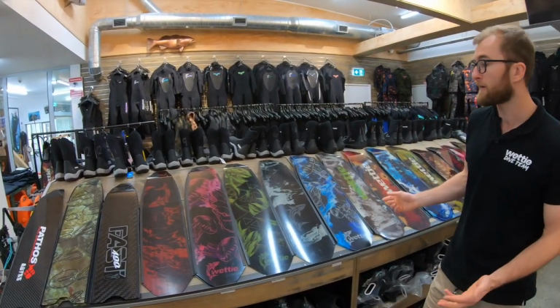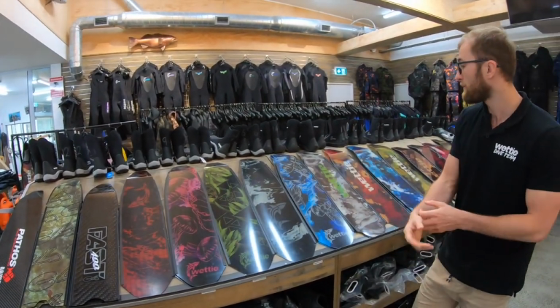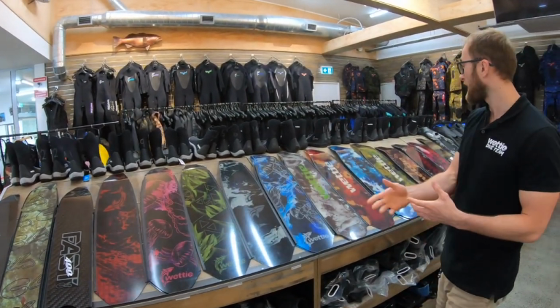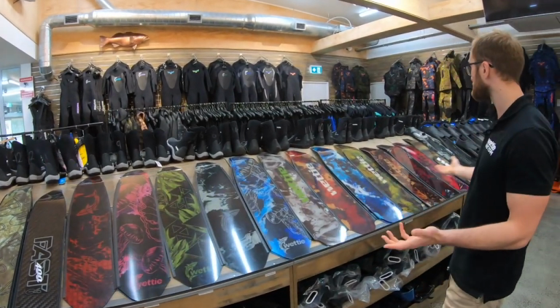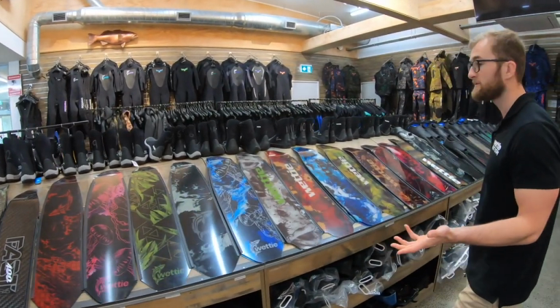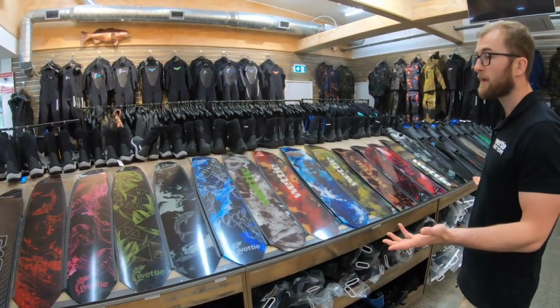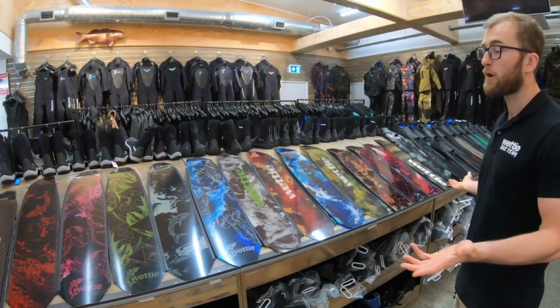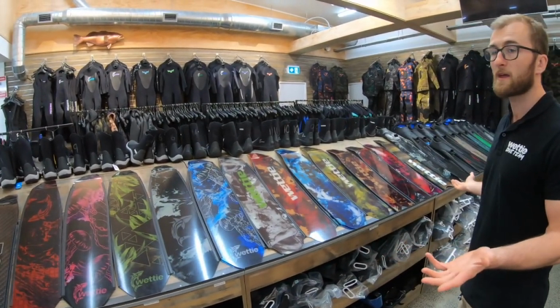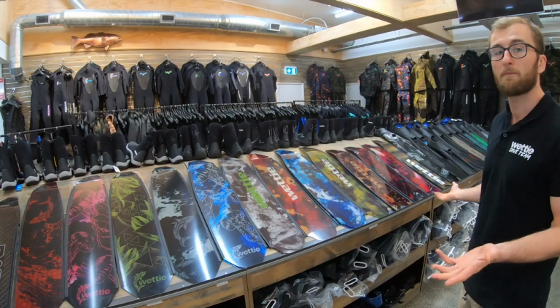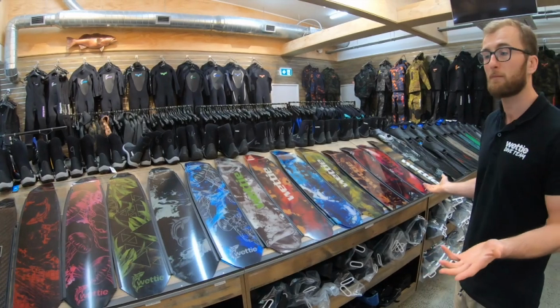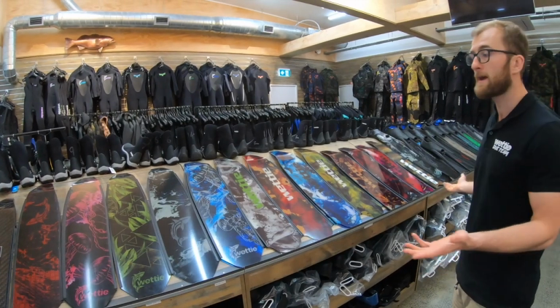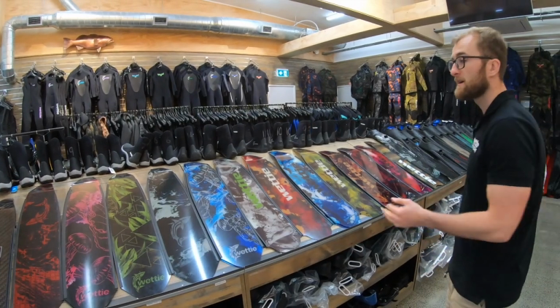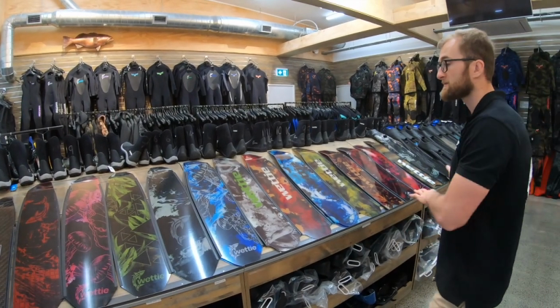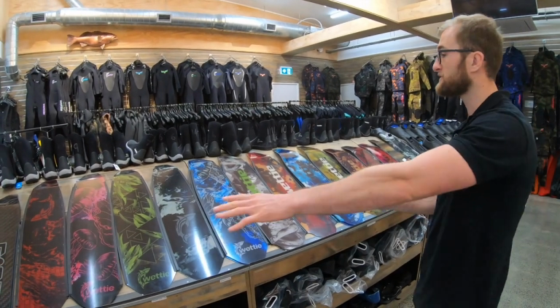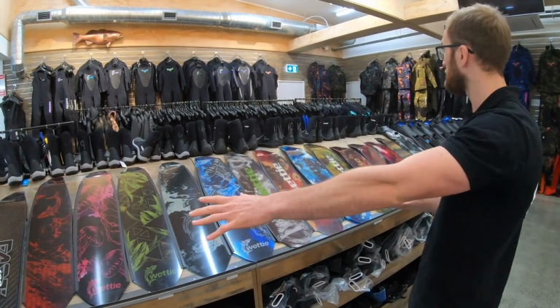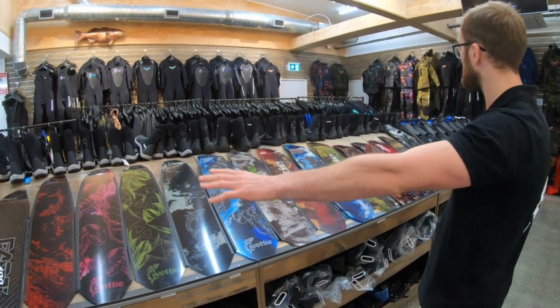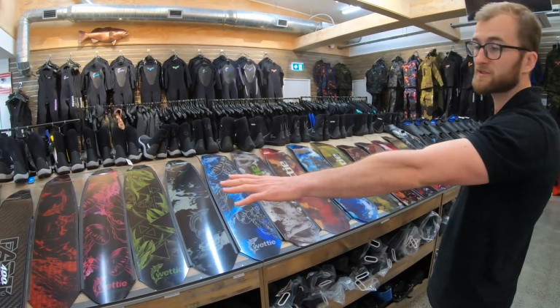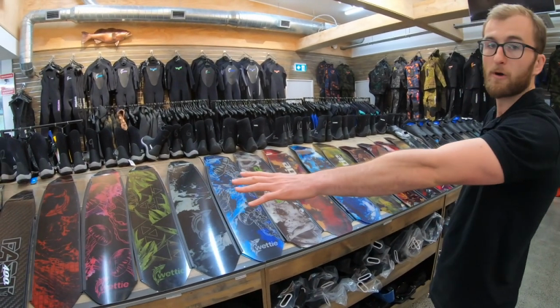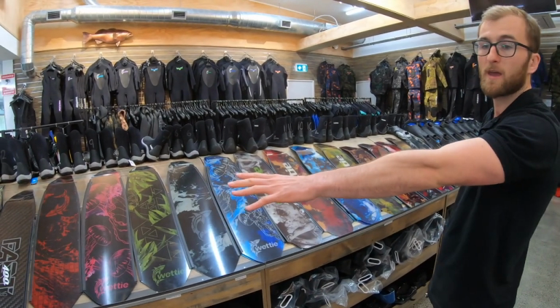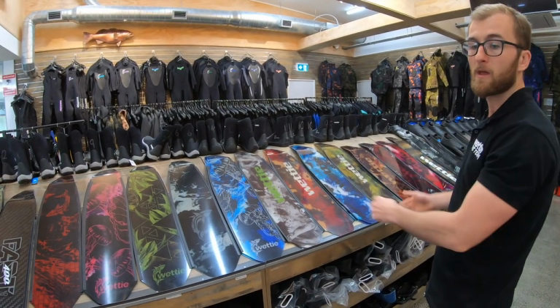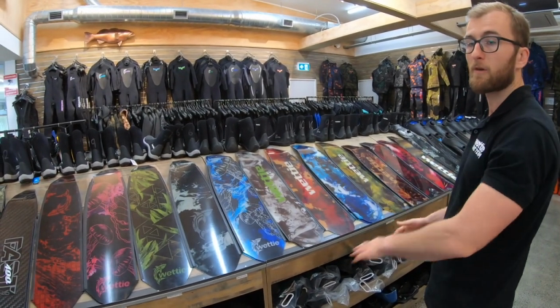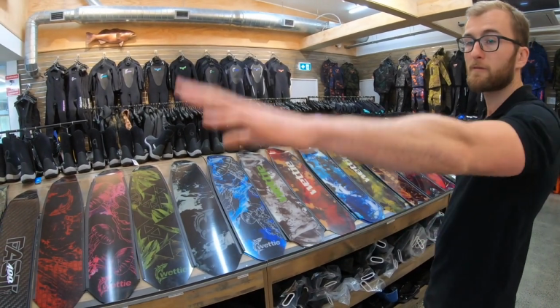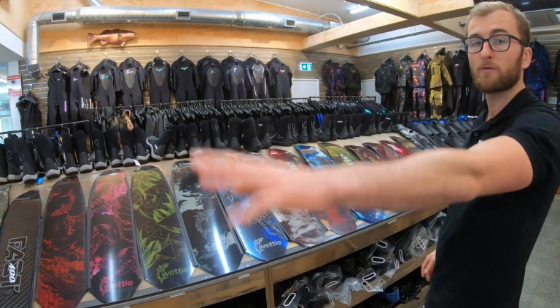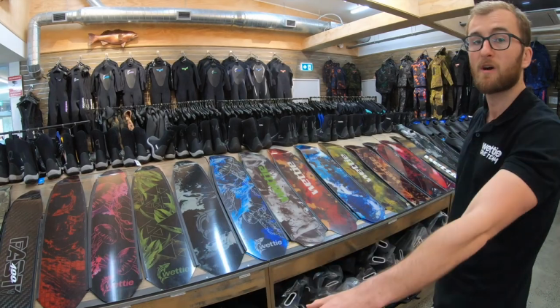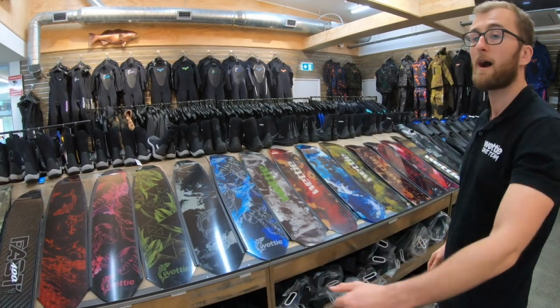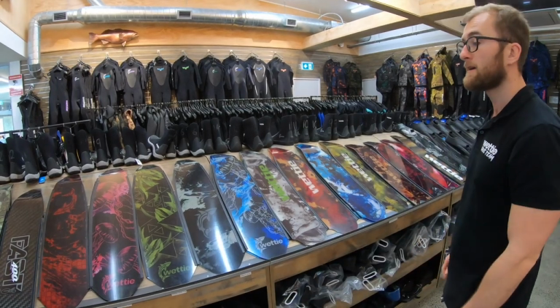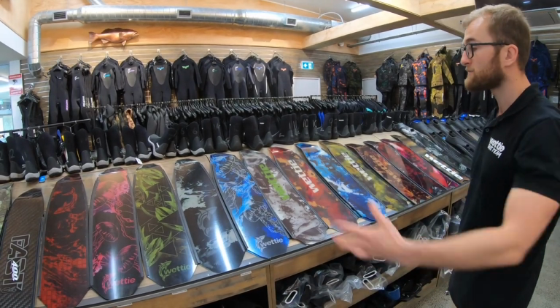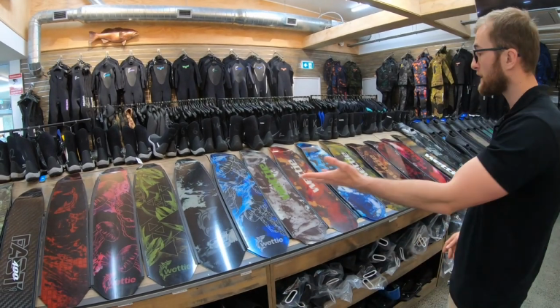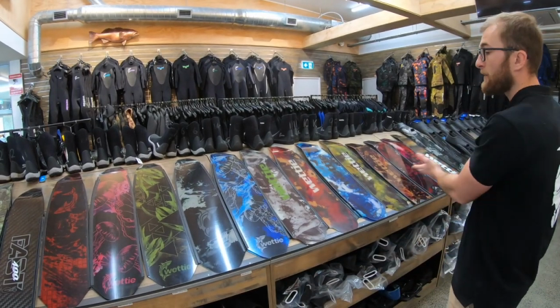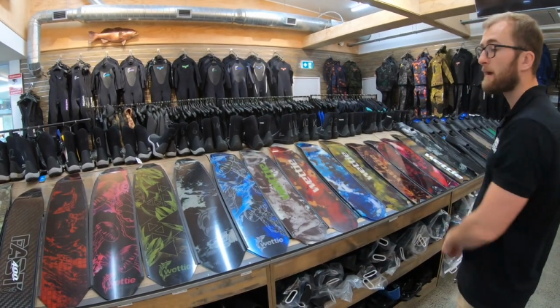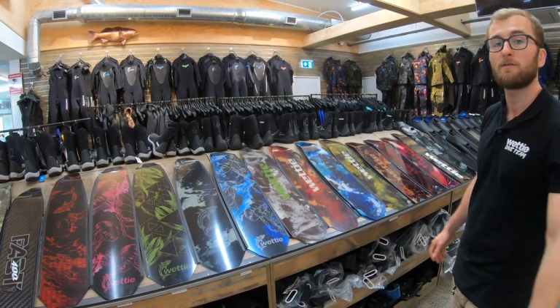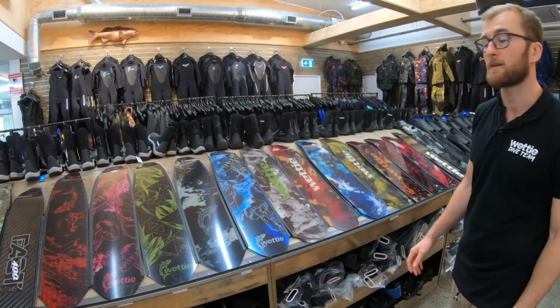That gives you a quick rundown of the different blades we have on offer. We have the largest range of composite and carbon fiber blades — not limited to just the models shown here. We have many different models from Dive R as well as our own range made here in New Zealand.